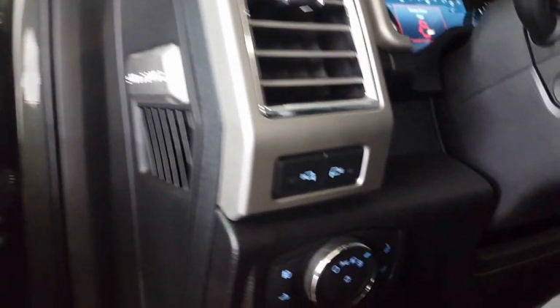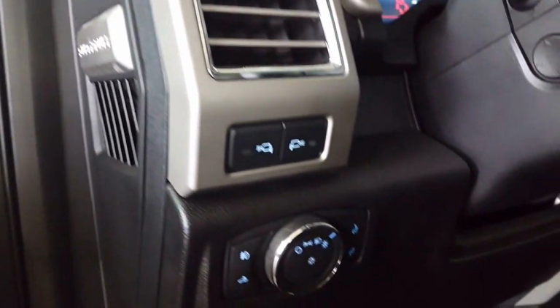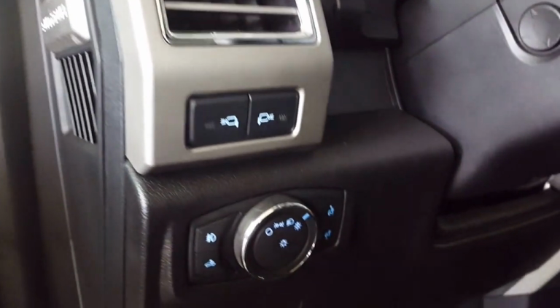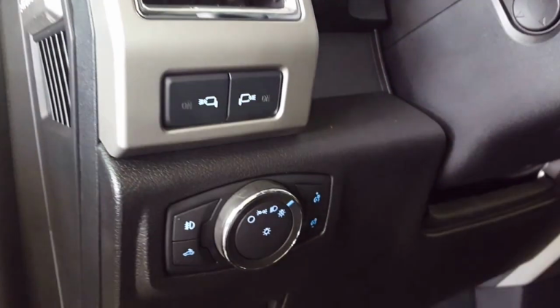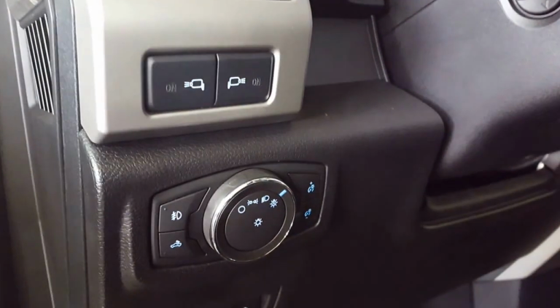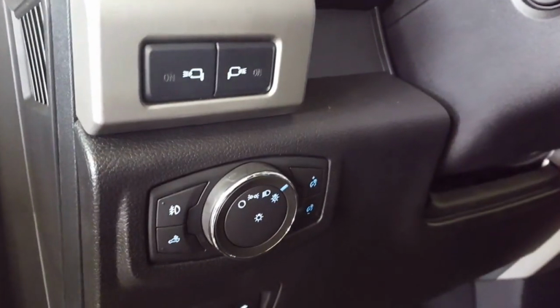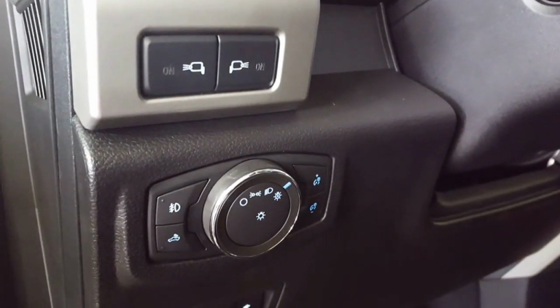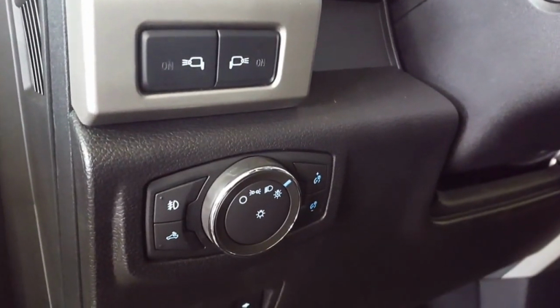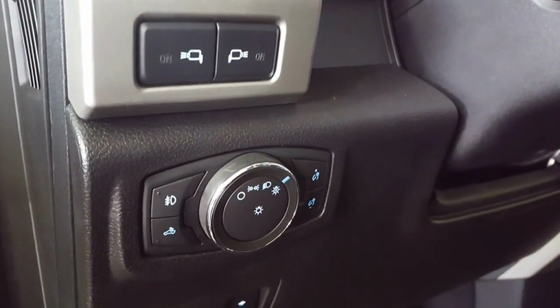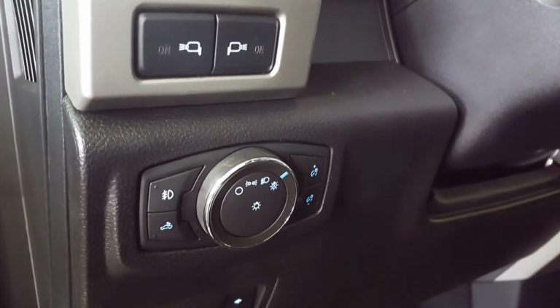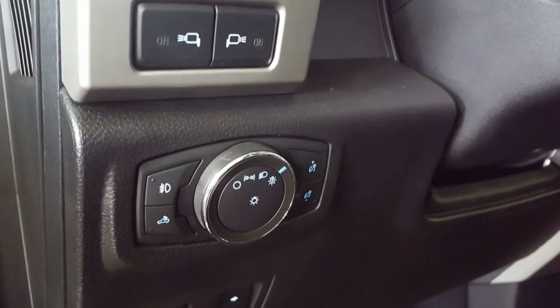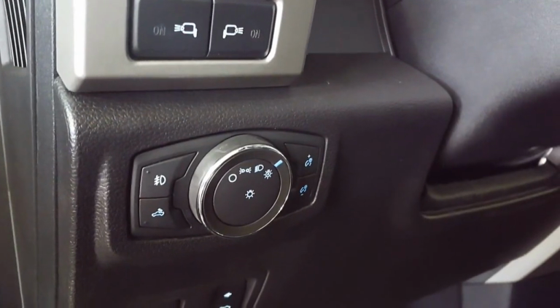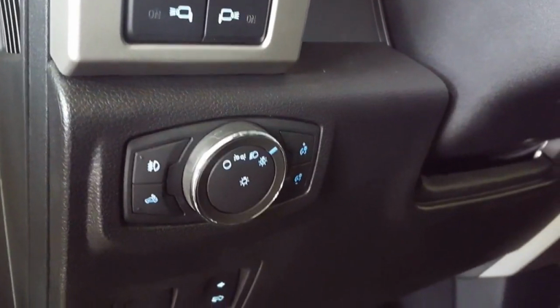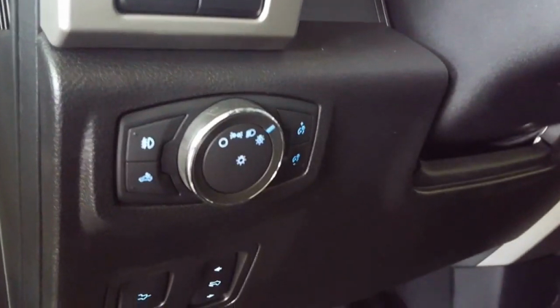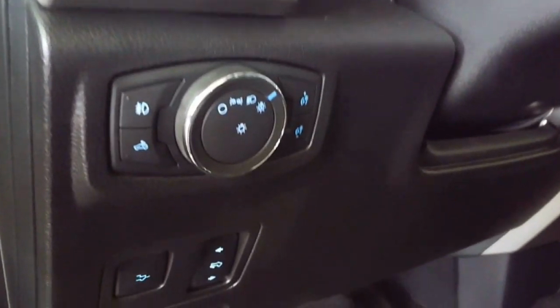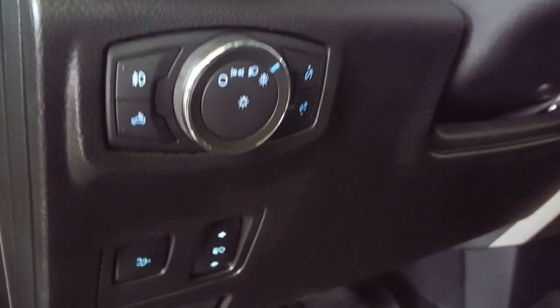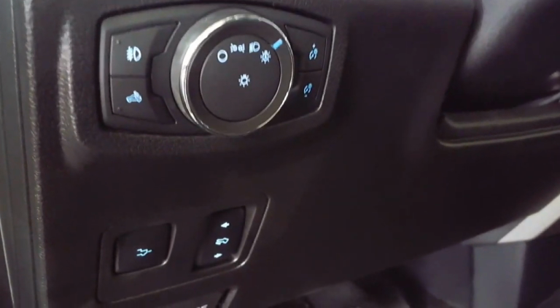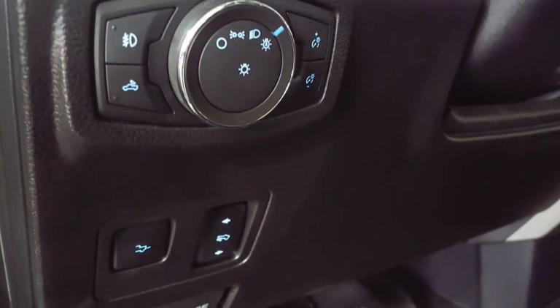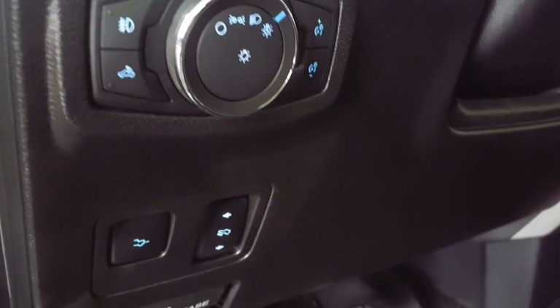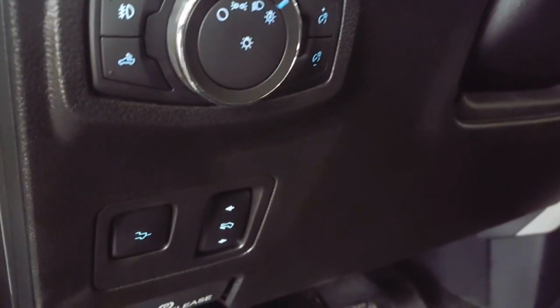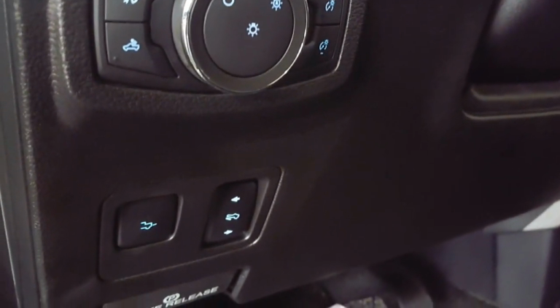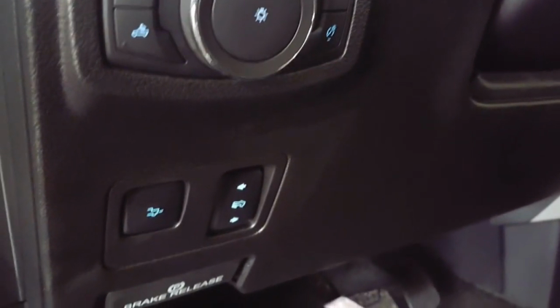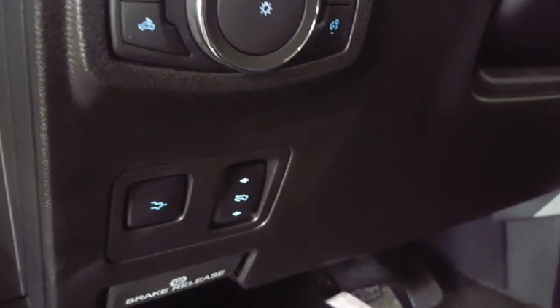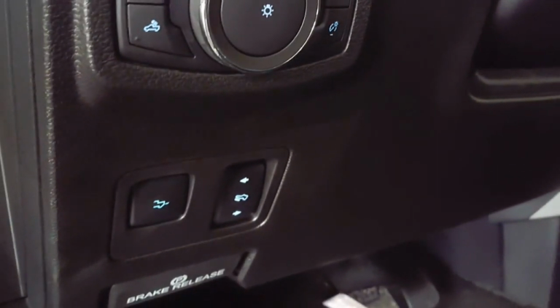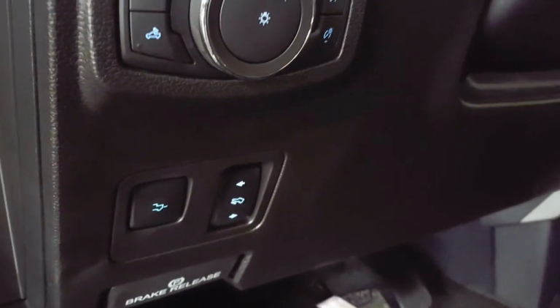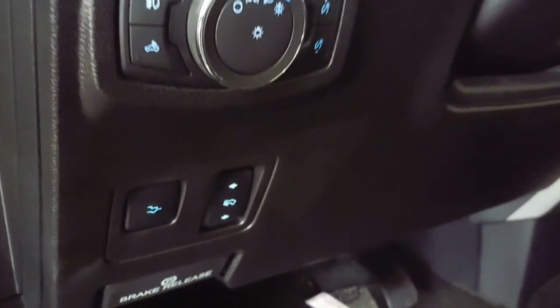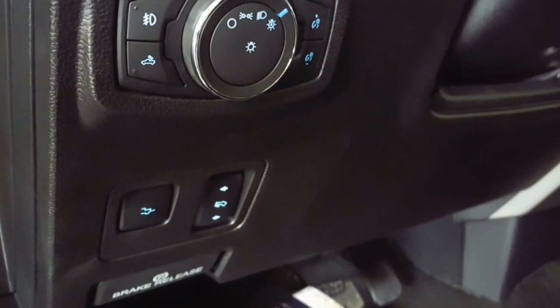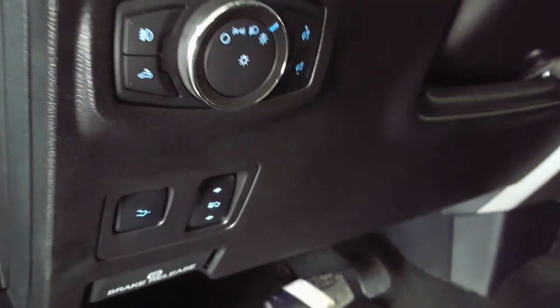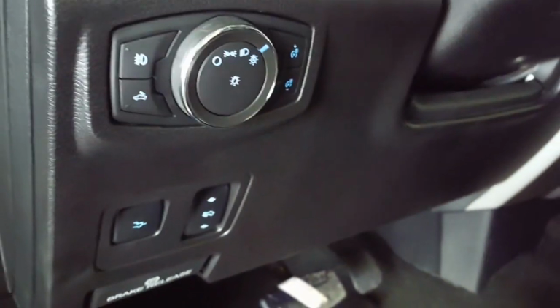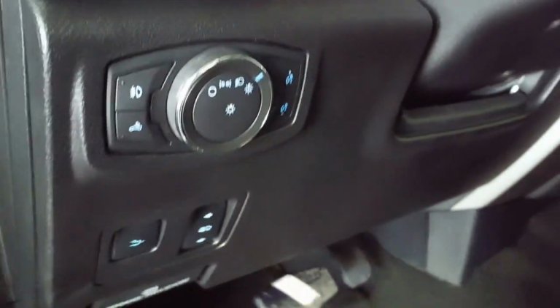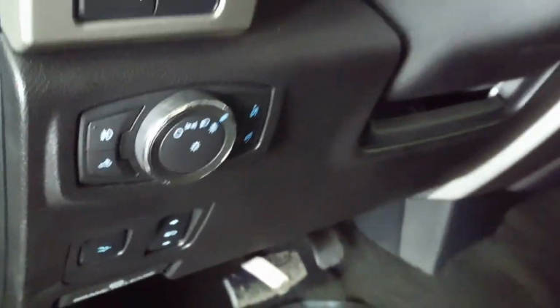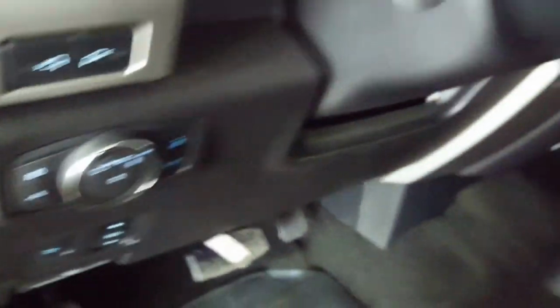You have your automatic headlights, your dash dimmers, cargo lights, fog lights, telescopic puddle lights, and you have a power tailgate, which is new to the Super Duties.